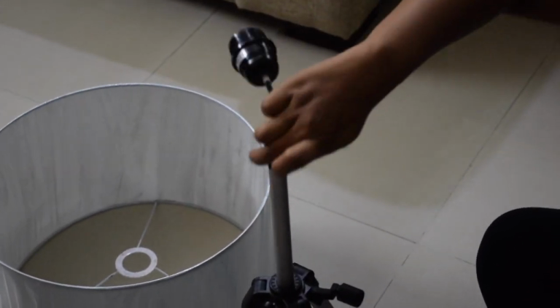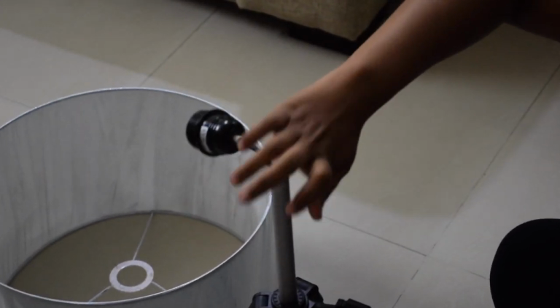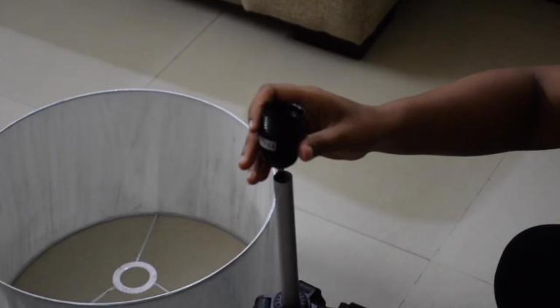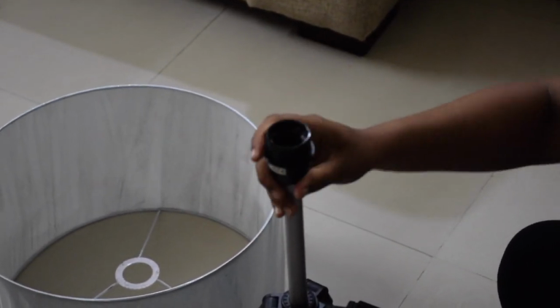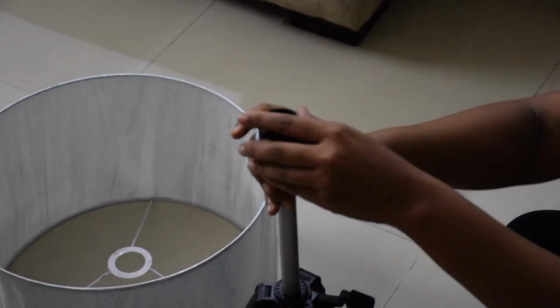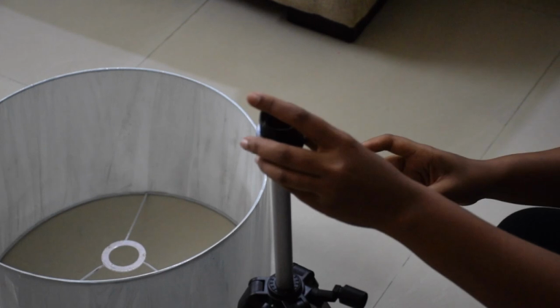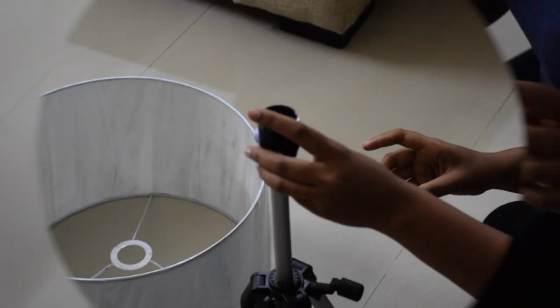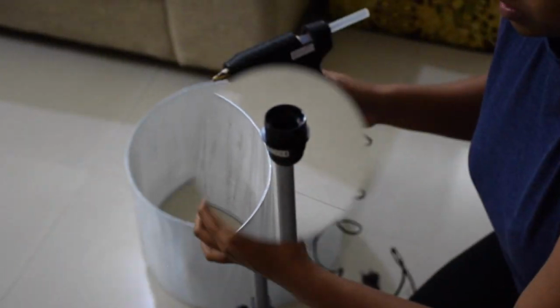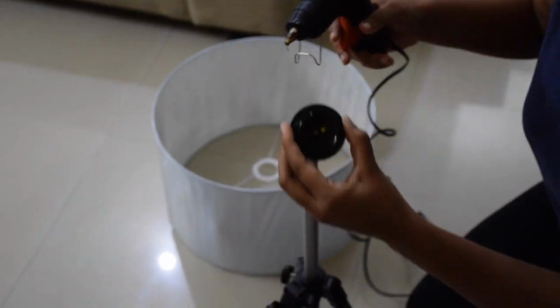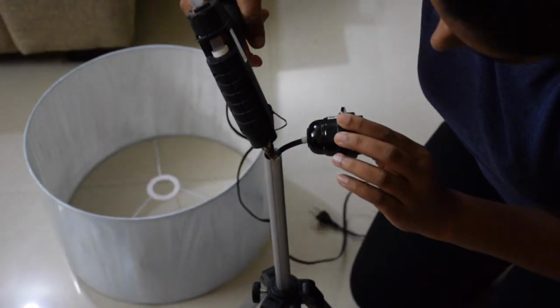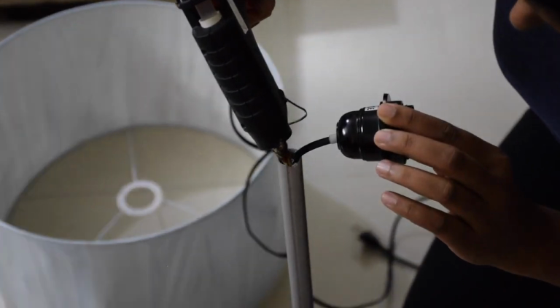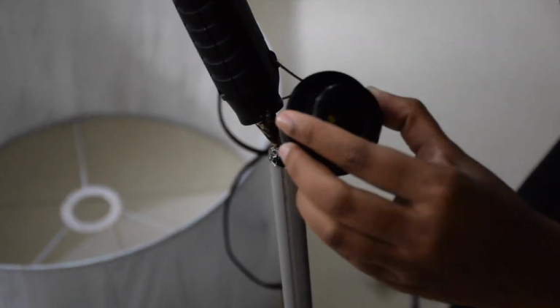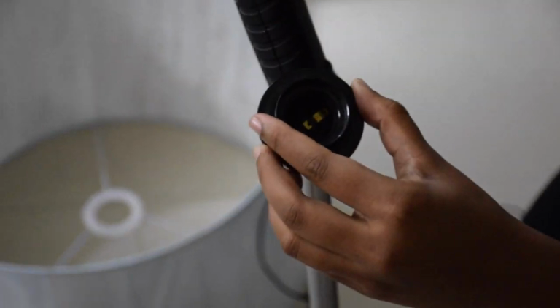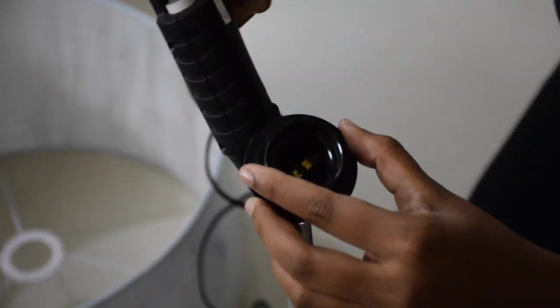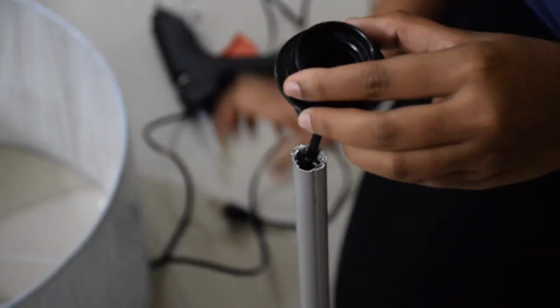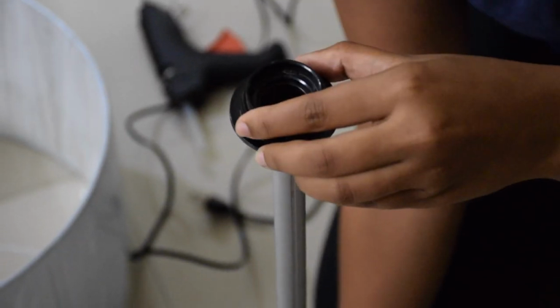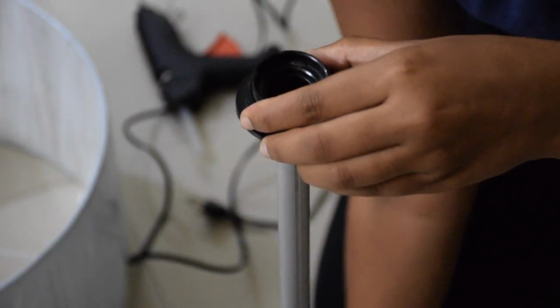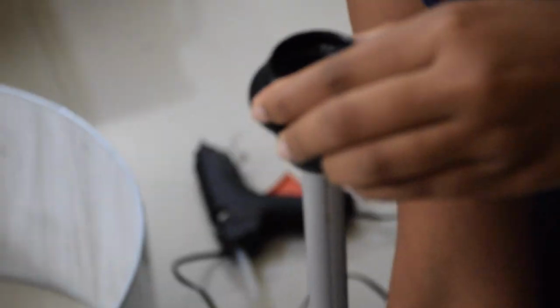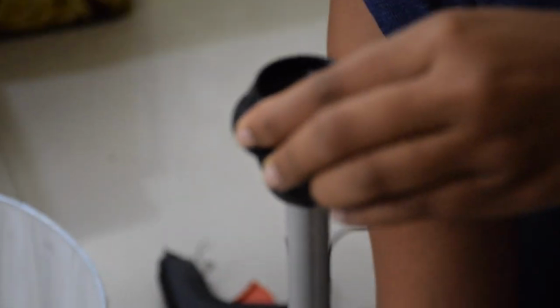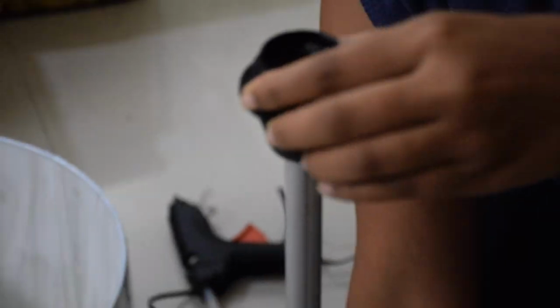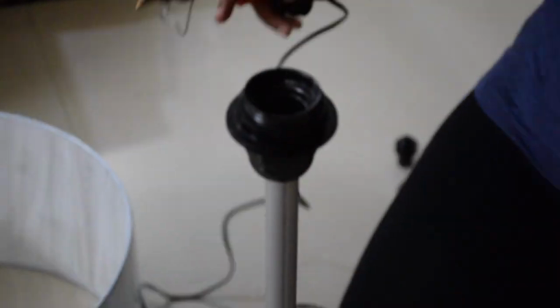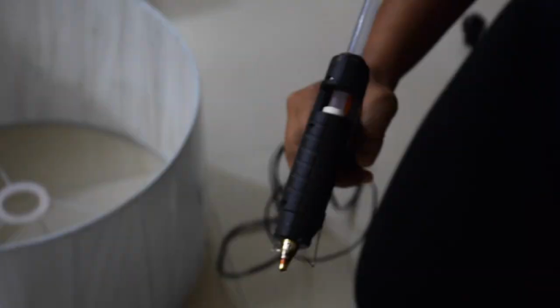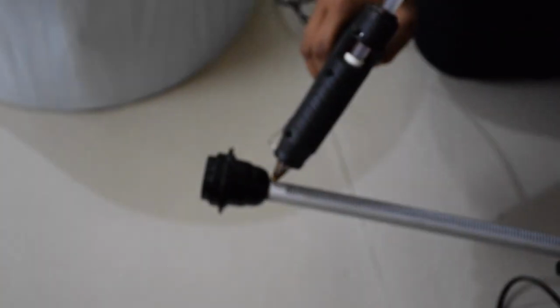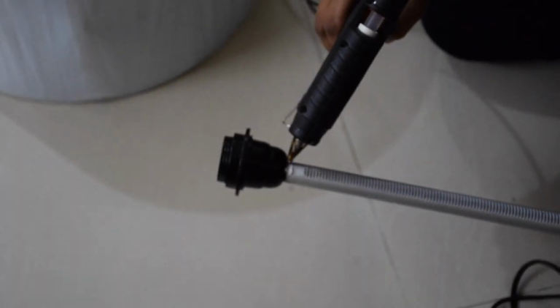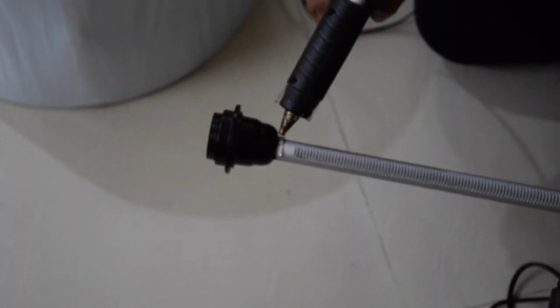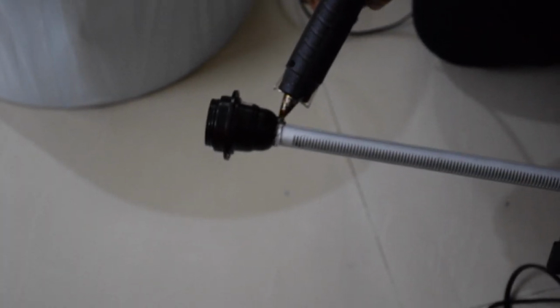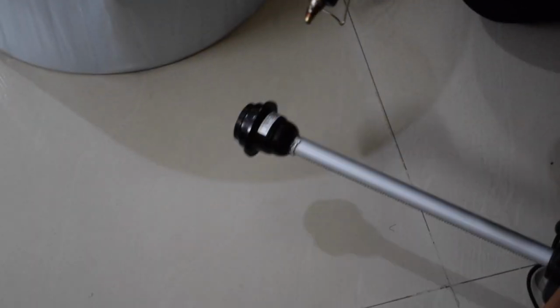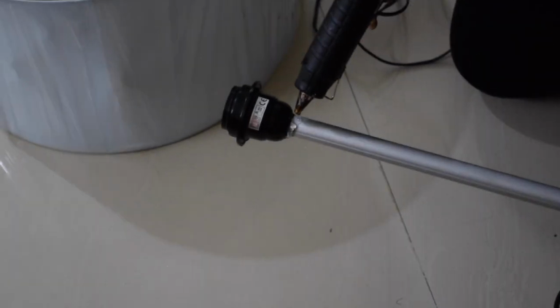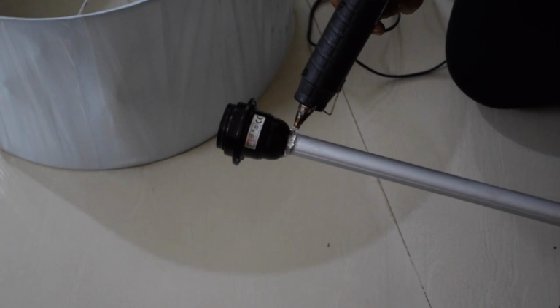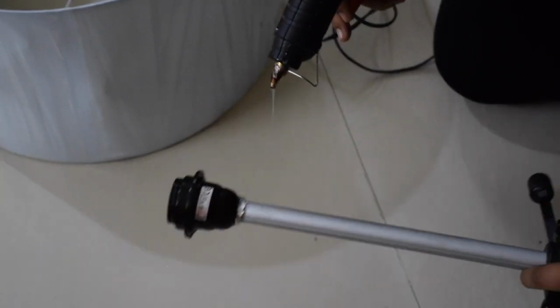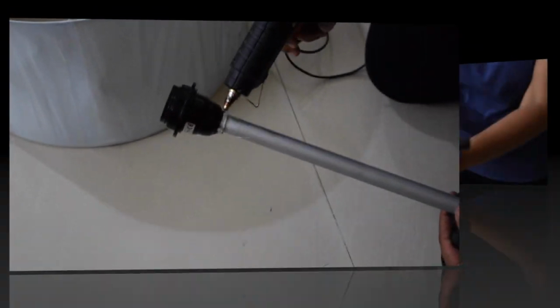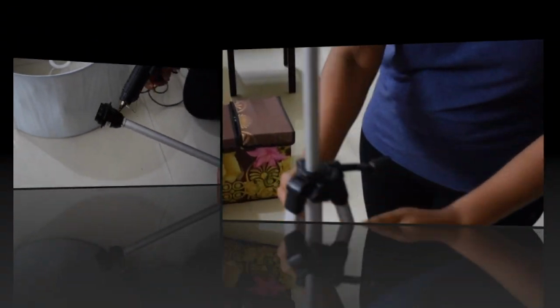Now take the glue gun and glue the socket to the tripod. Eventually I had to use super glue, as the glue gun couldn't withstand the weight of the lampshade, but super glue held it tight.